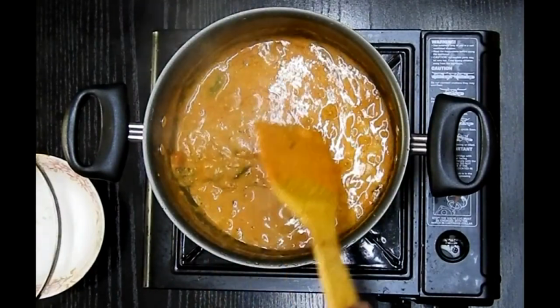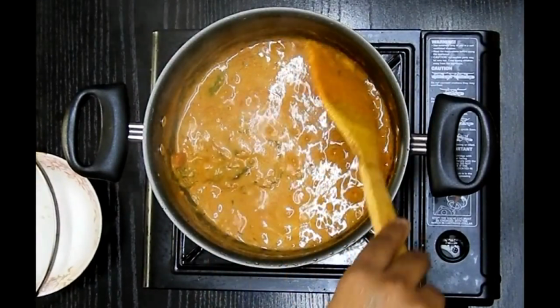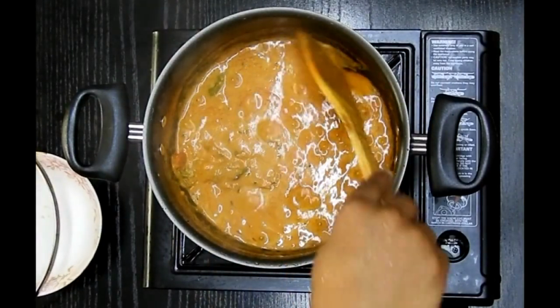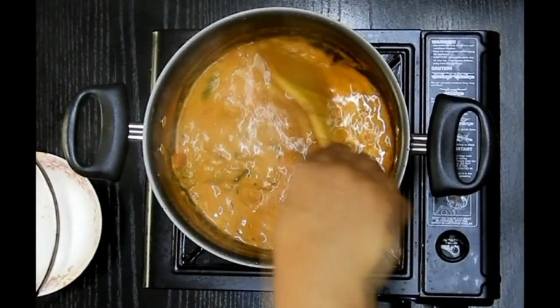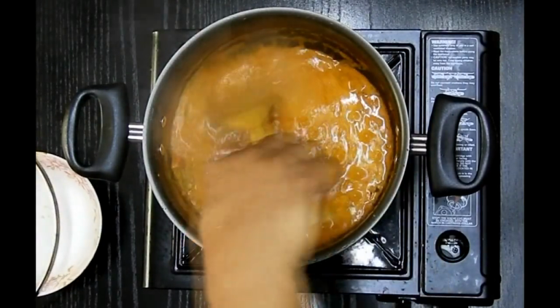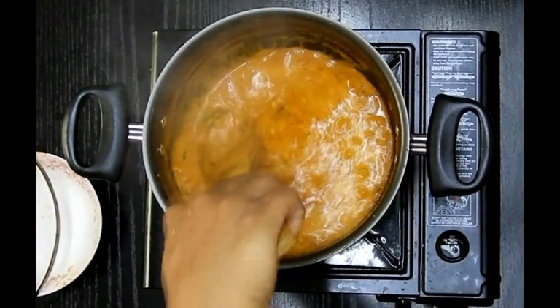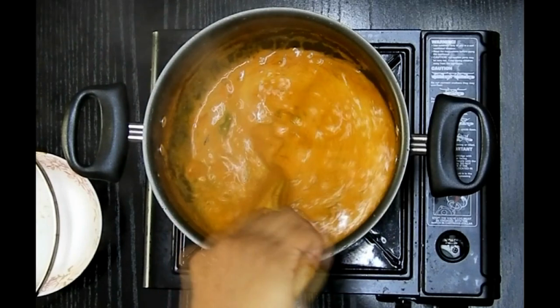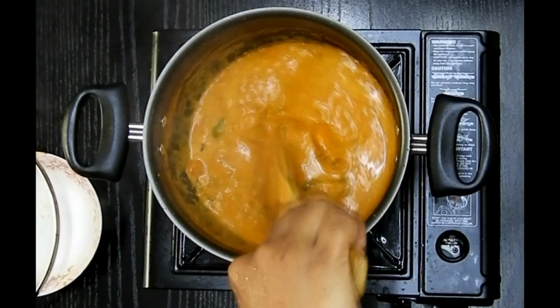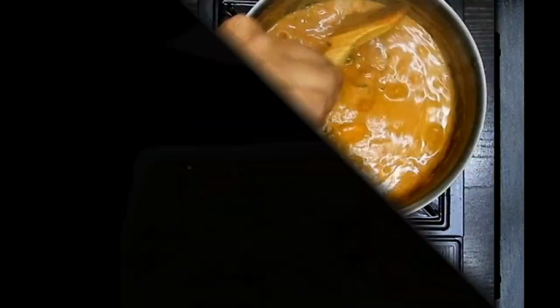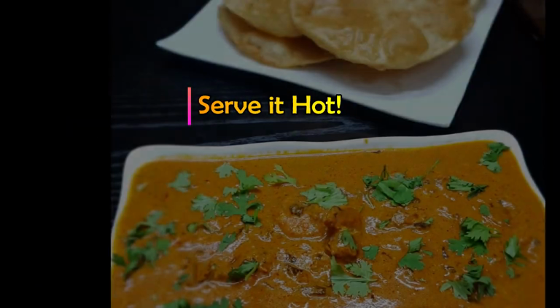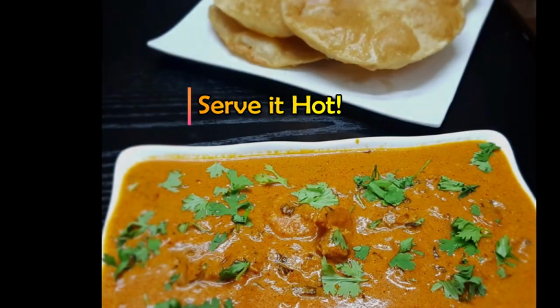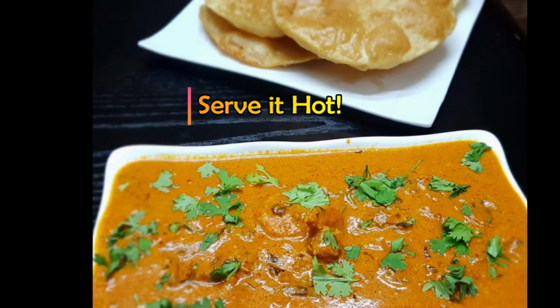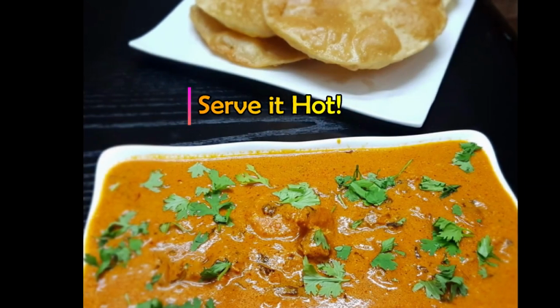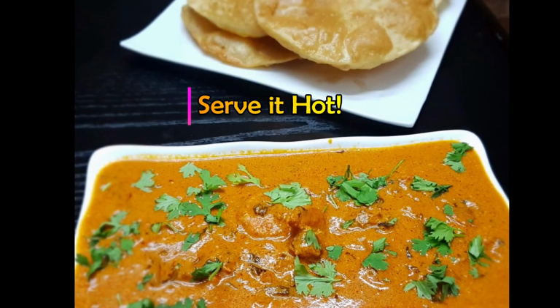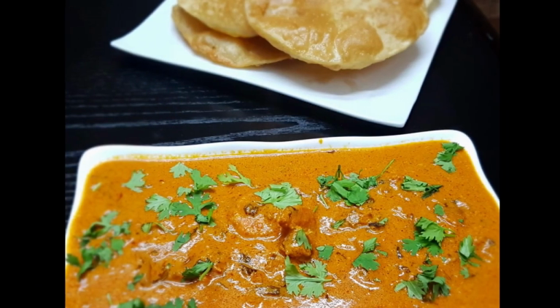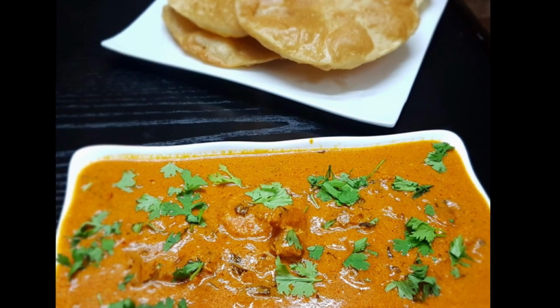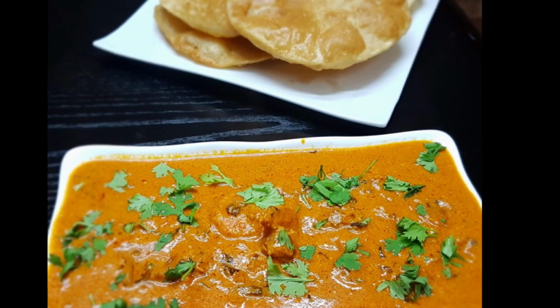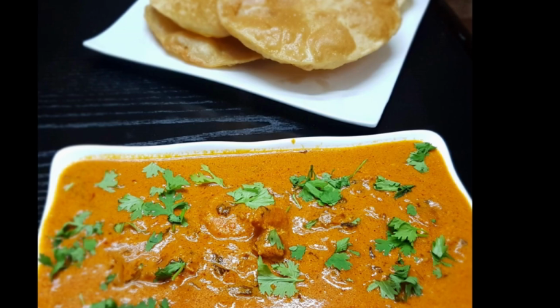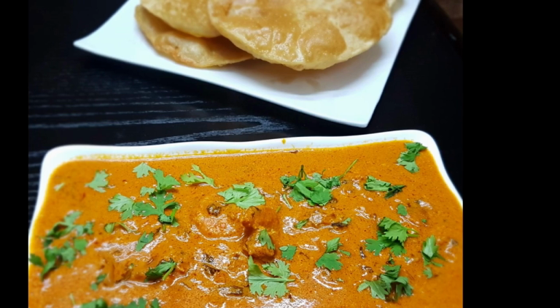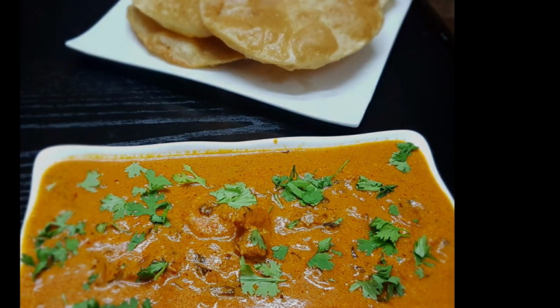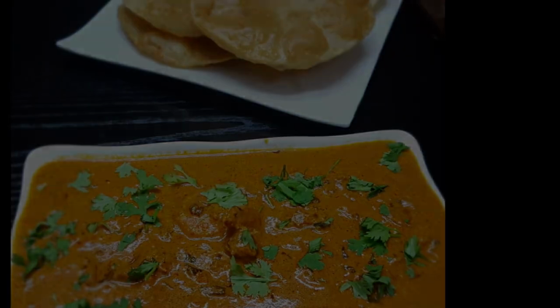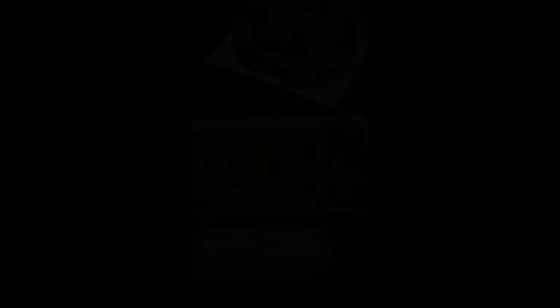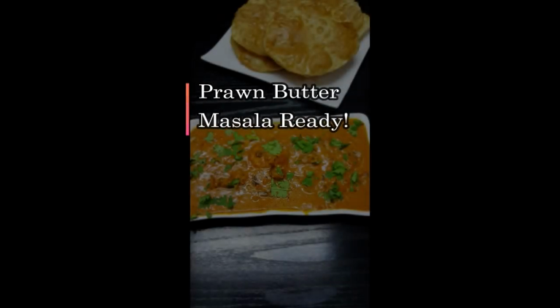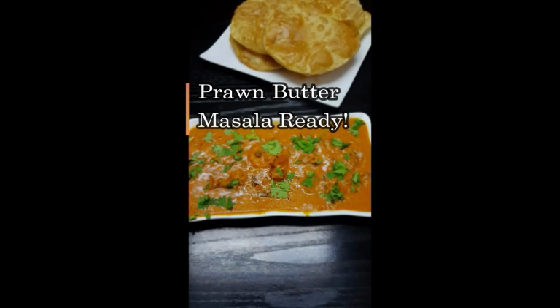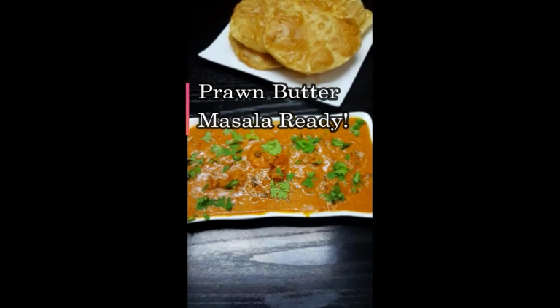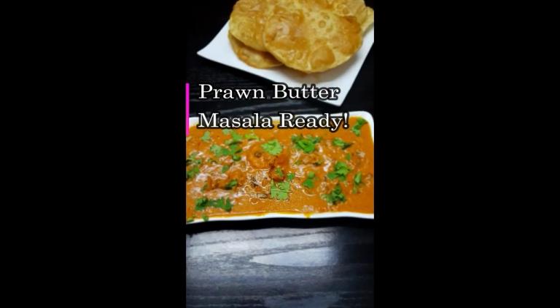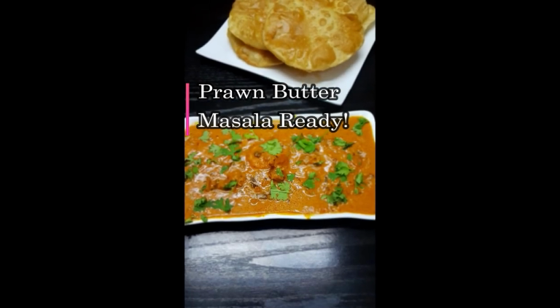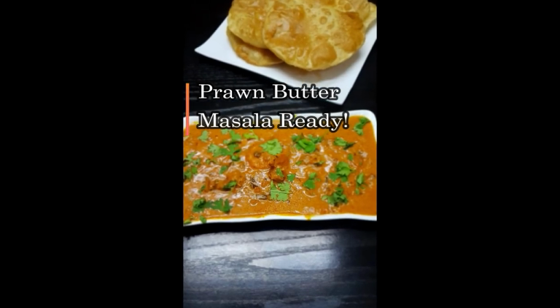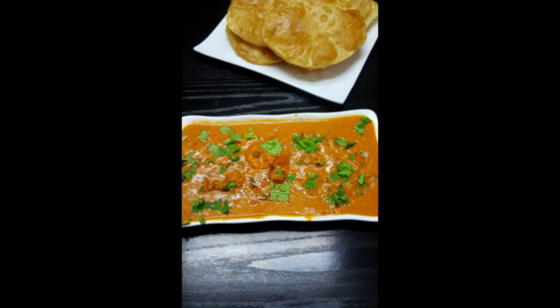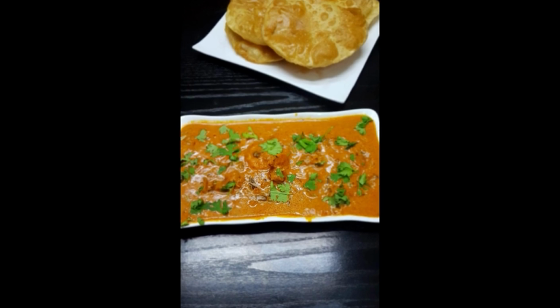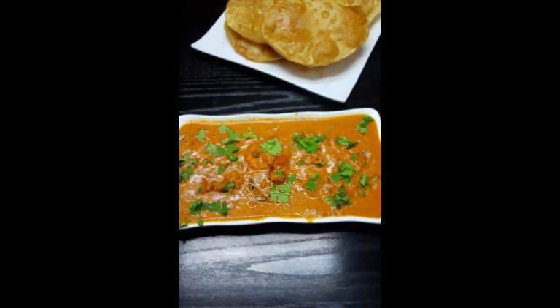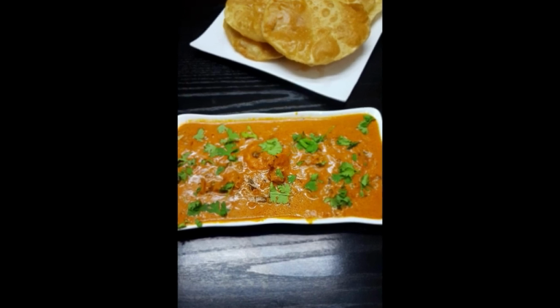I serve it with hot puris or parathas — you can serve it with any of your choice. I hope you love this recipe. Do try it and please share your comments below. Thank you and stay tuned with Cooking is Fun with Firdaus. Allah Hafiz.